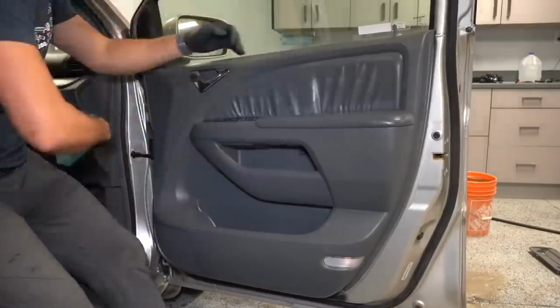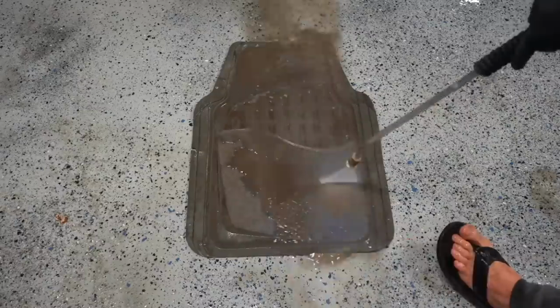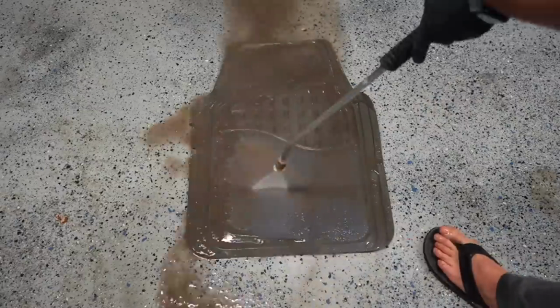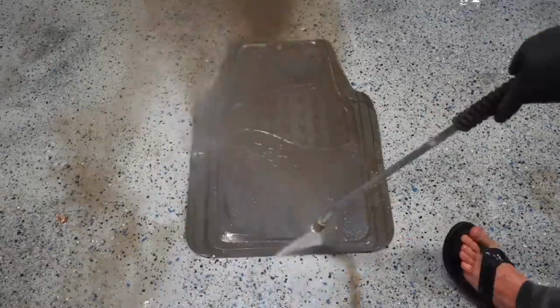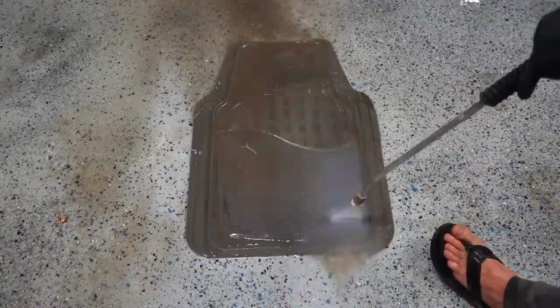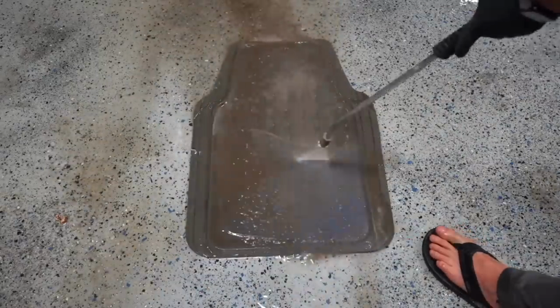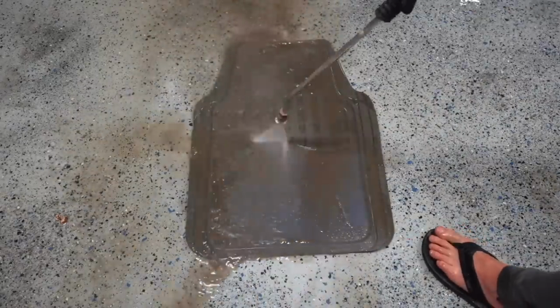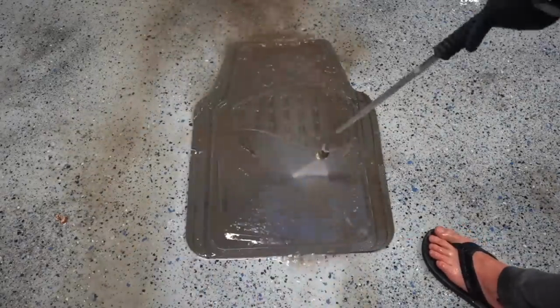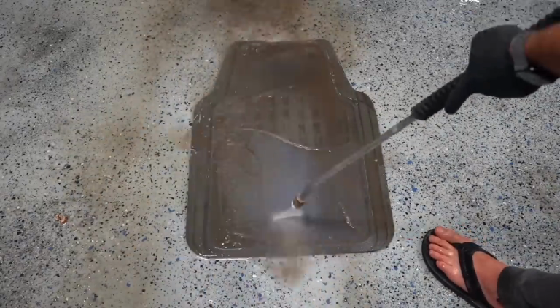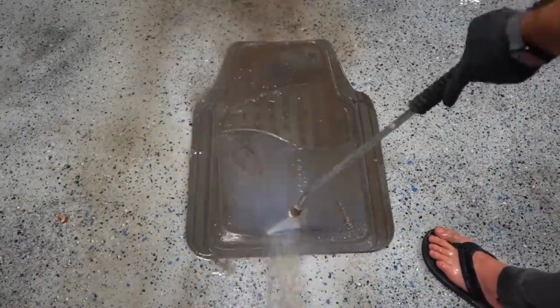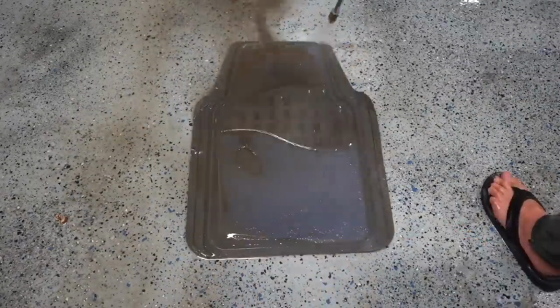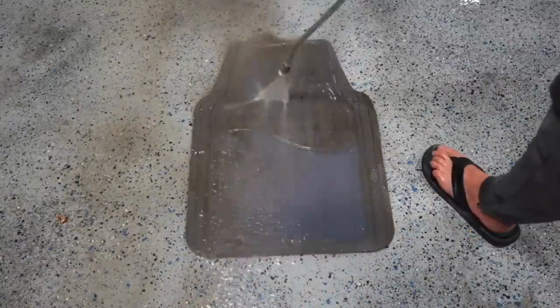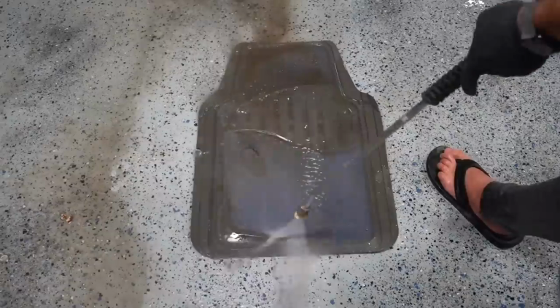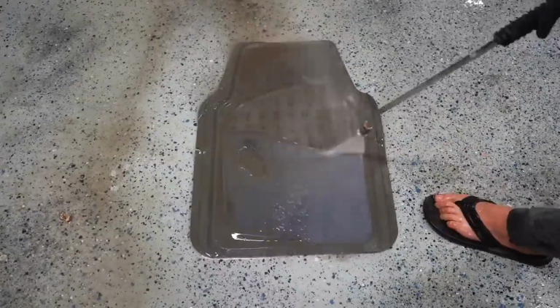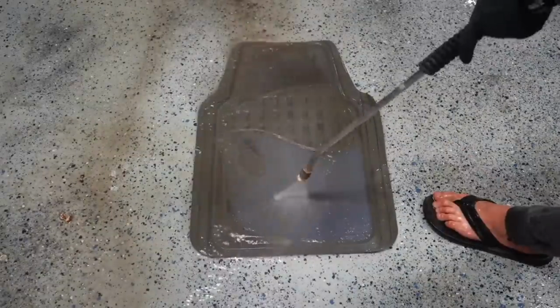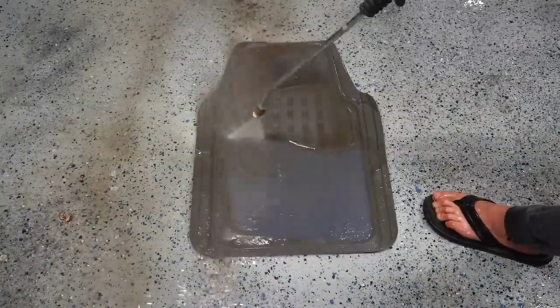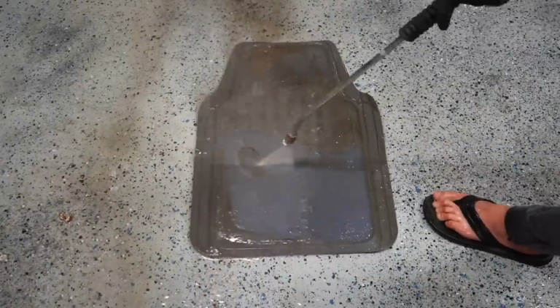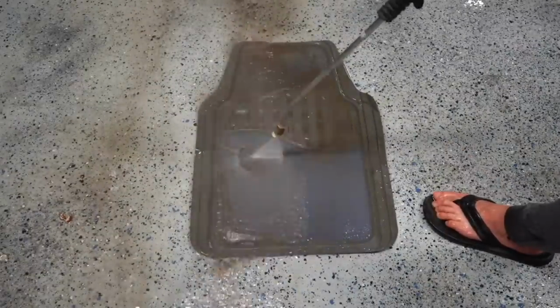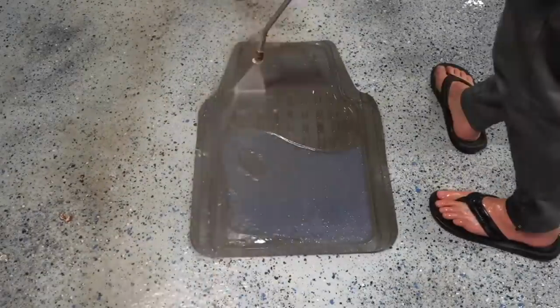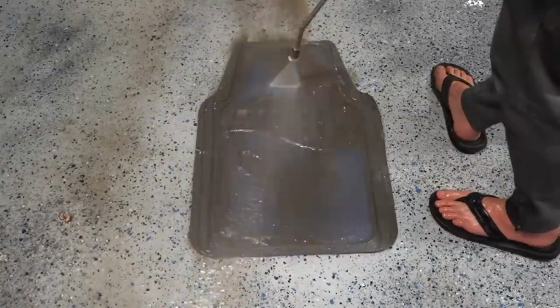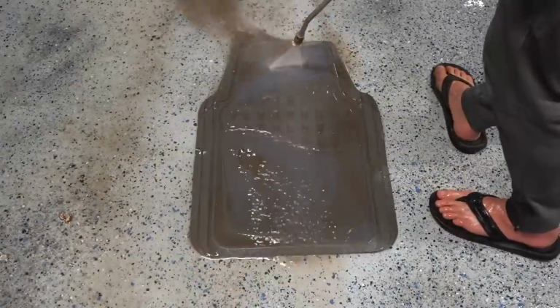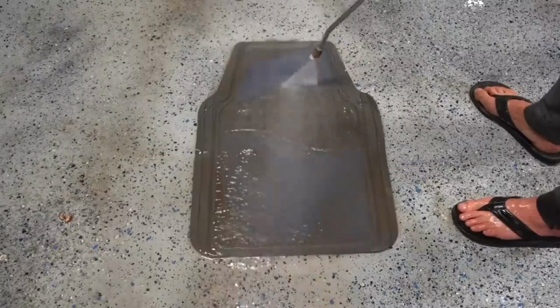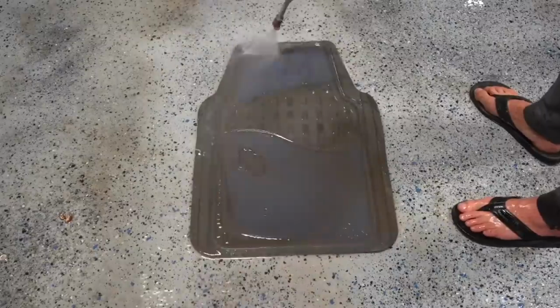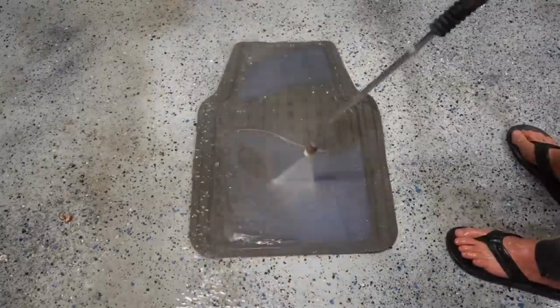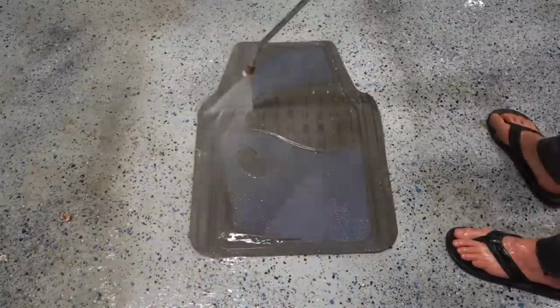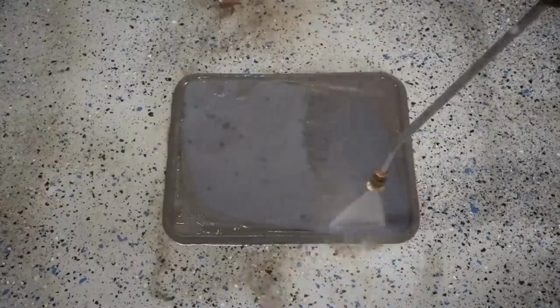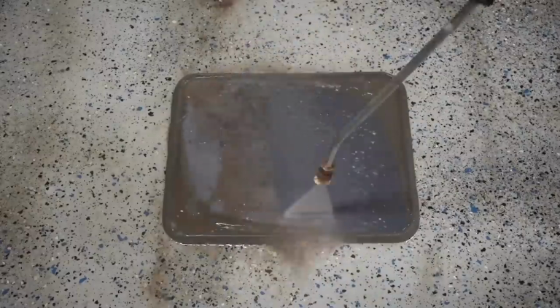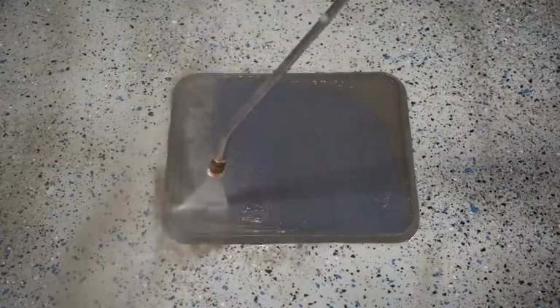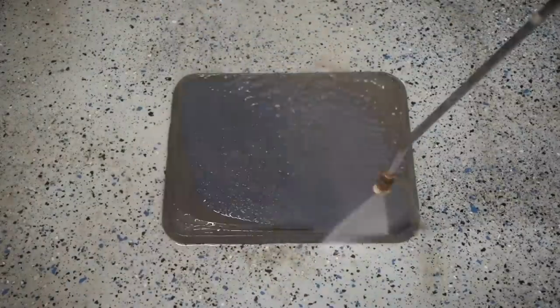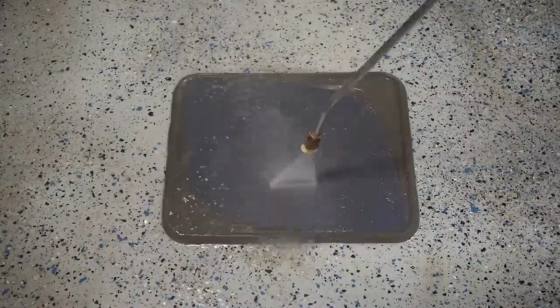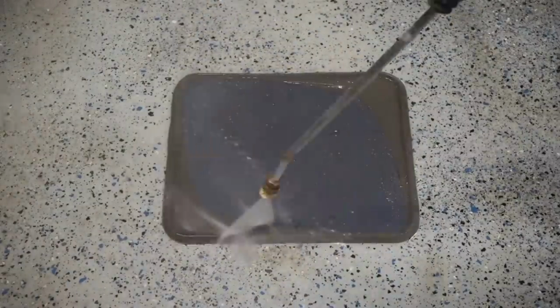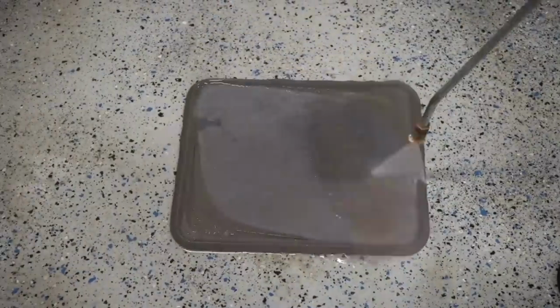With a couple of these floor mats having carpeted inserts, it was easiest to just pressure wash them, as they were stuffed full of dirt and the pressure washer is able to blast that out in a fraction of the time compared to using the extractor on them.